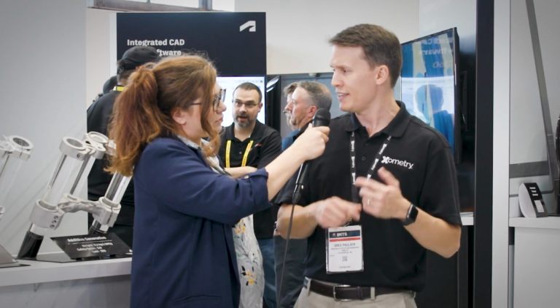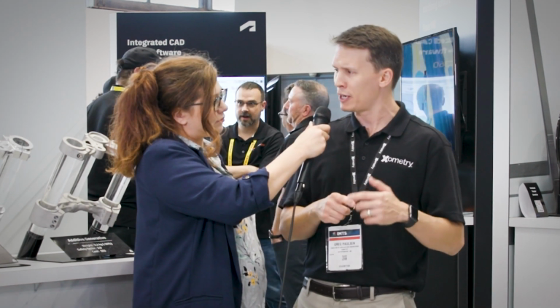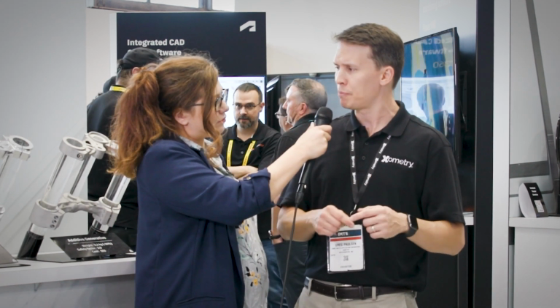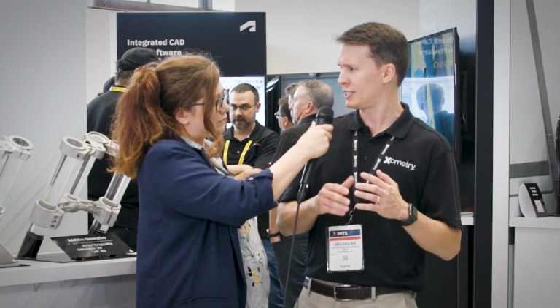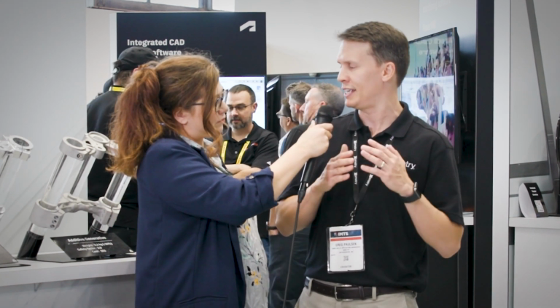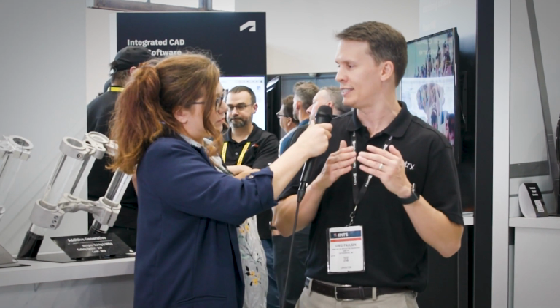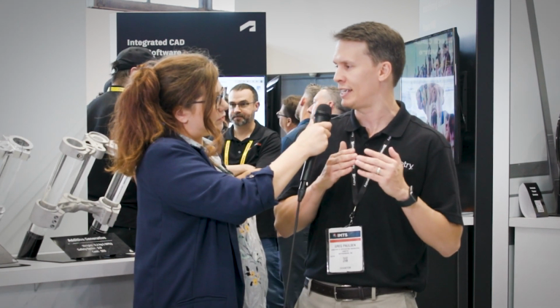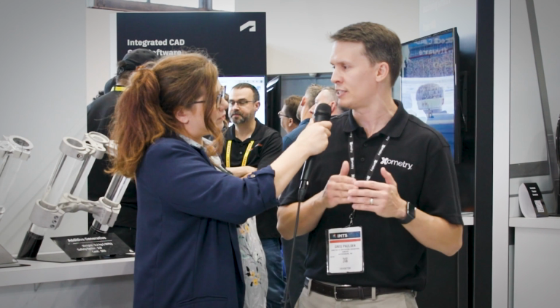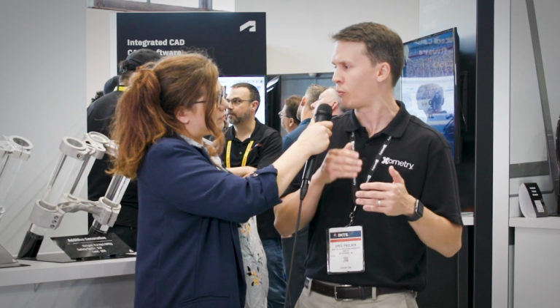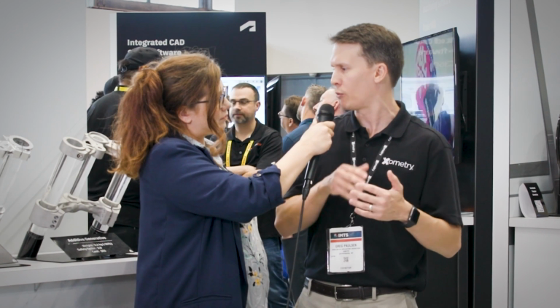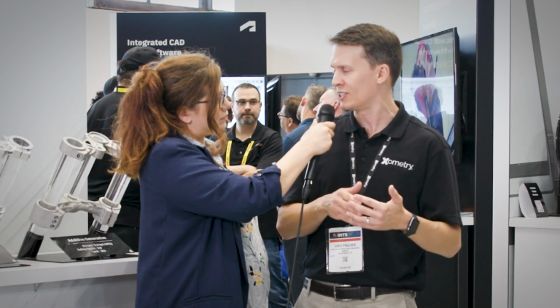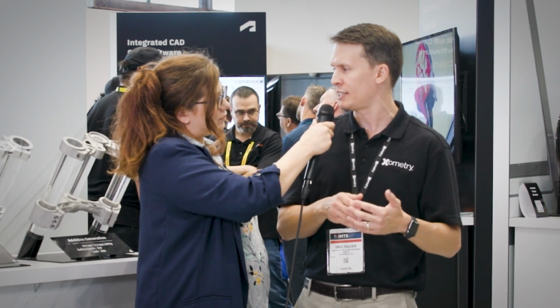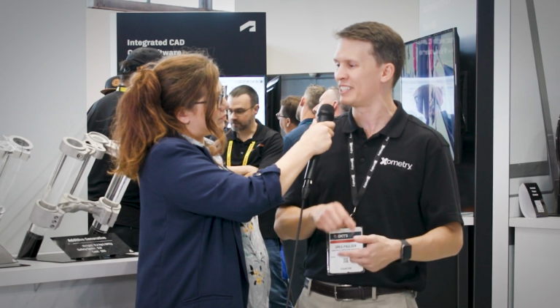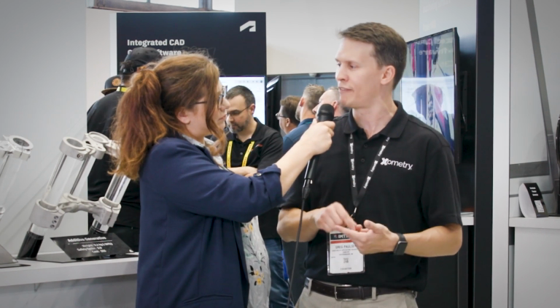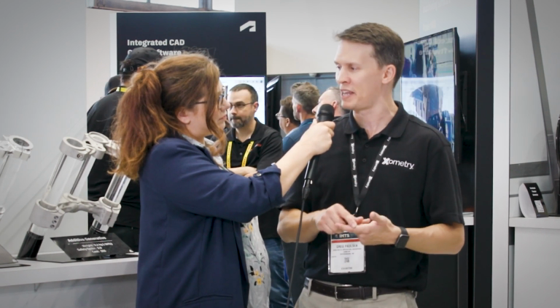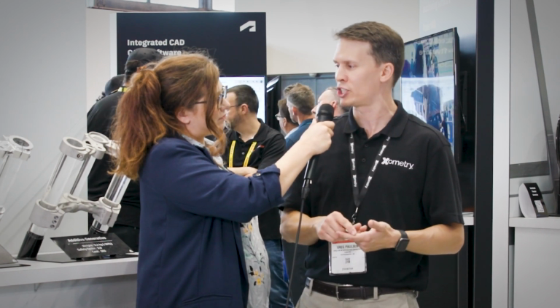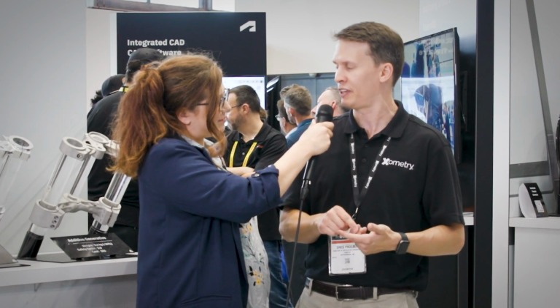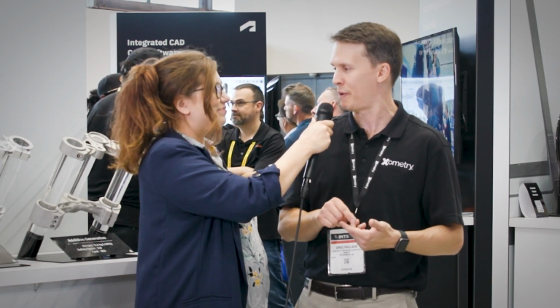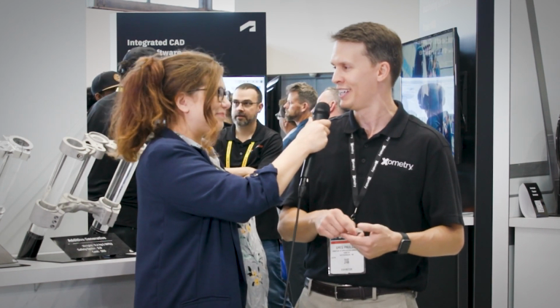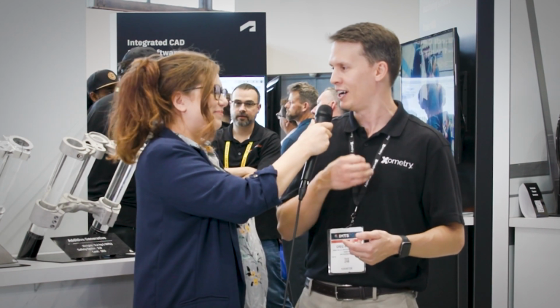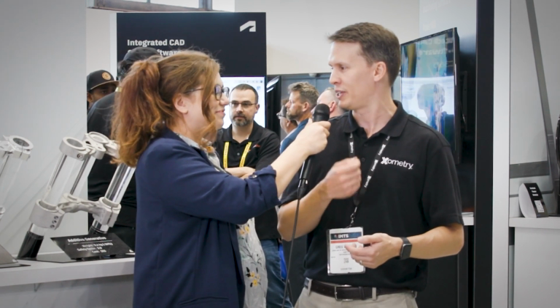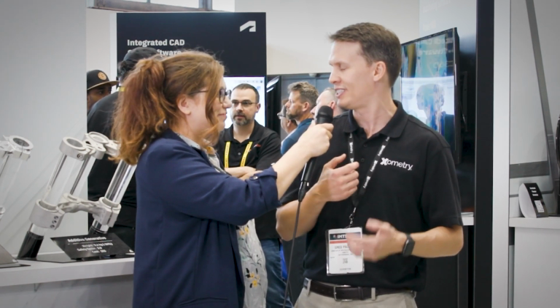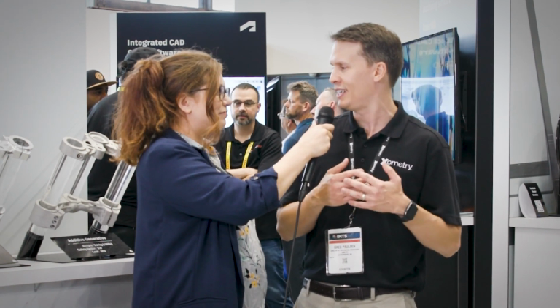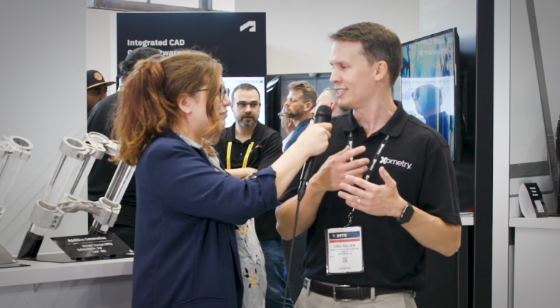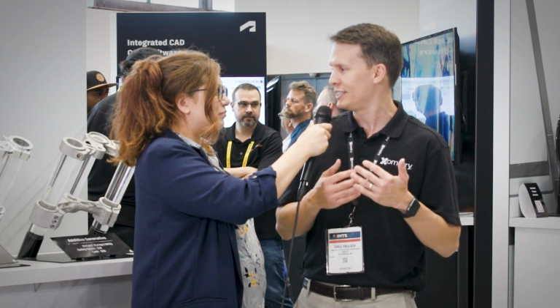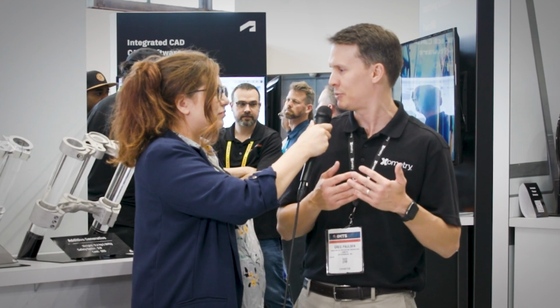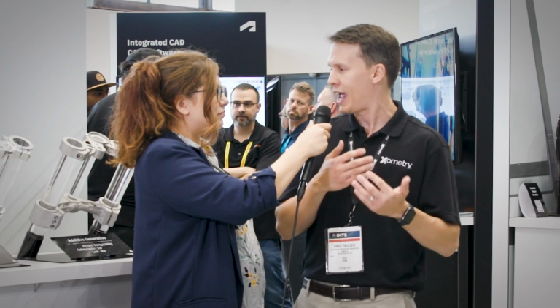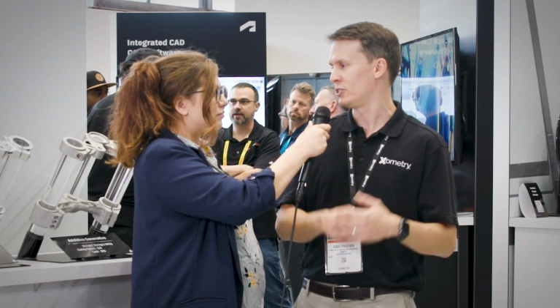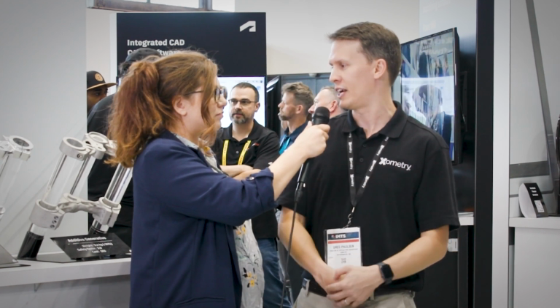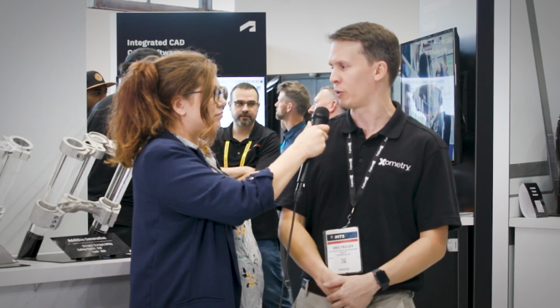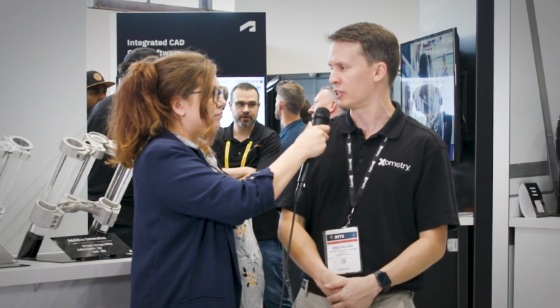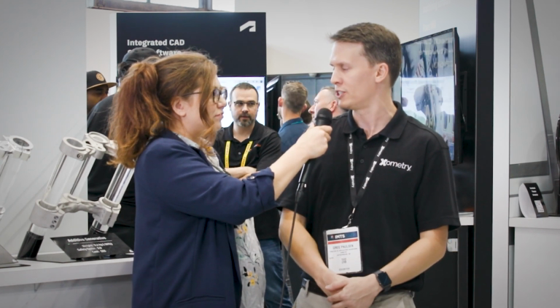Even better, because it is an add-in right there while you're designing, we have design for manufacturability feedback. So you can actually see design tips as you're working along your project.